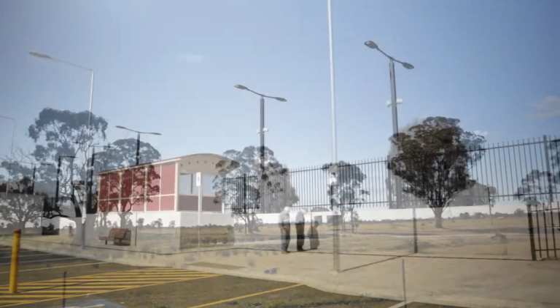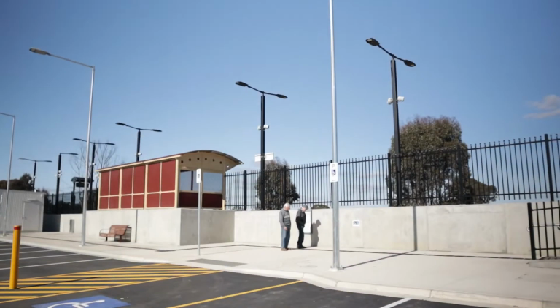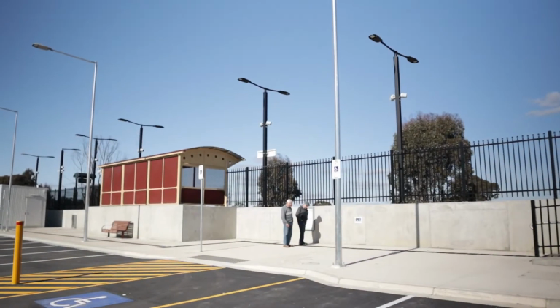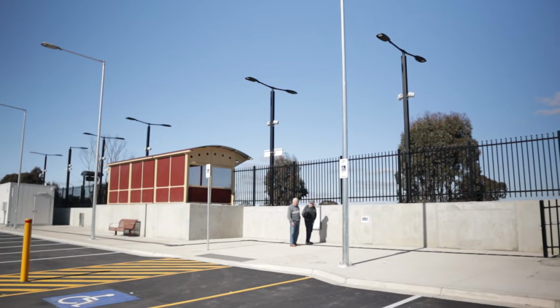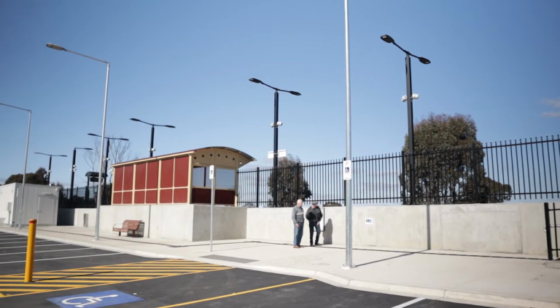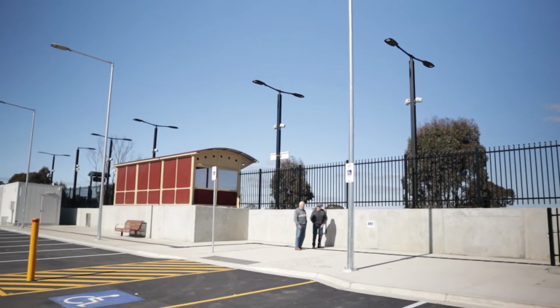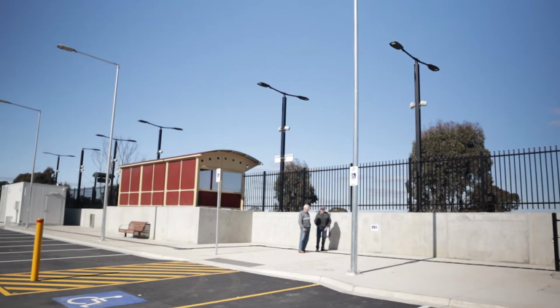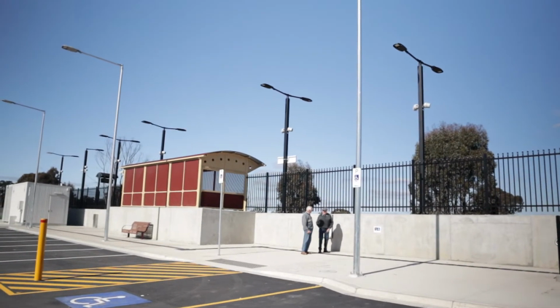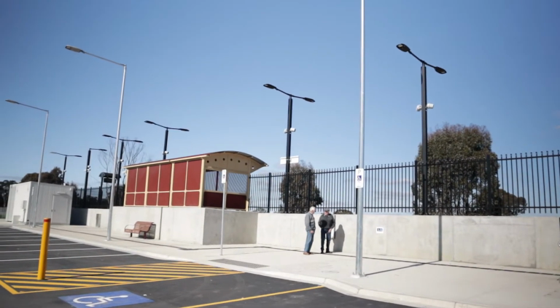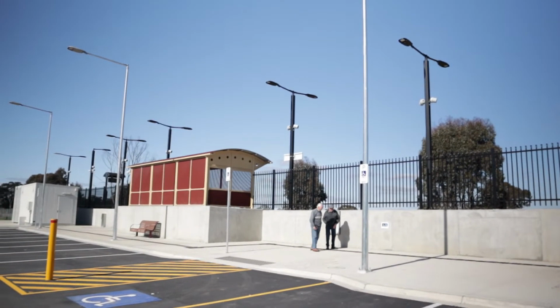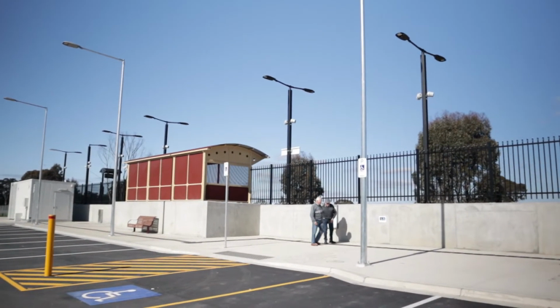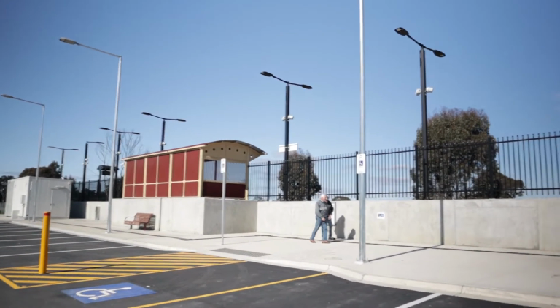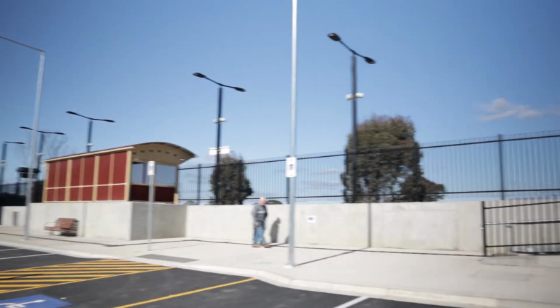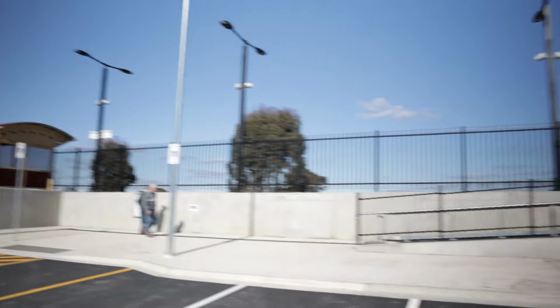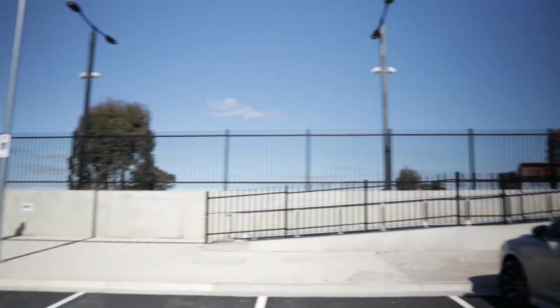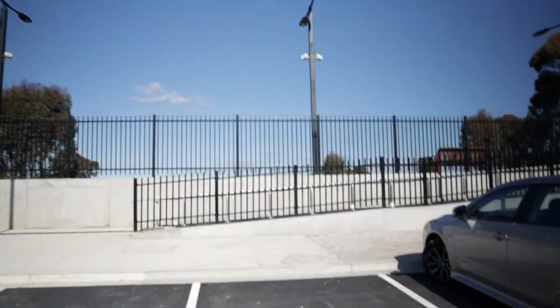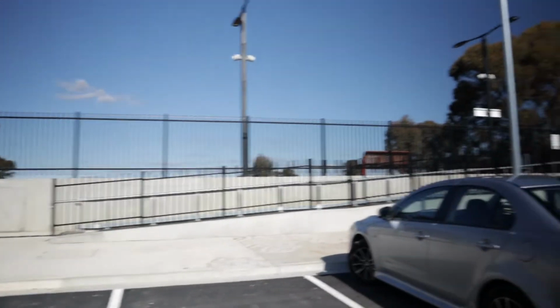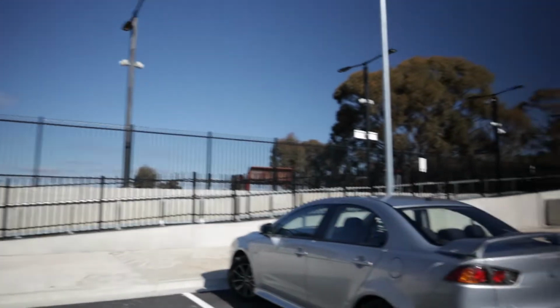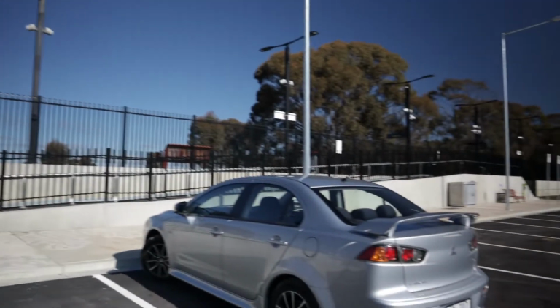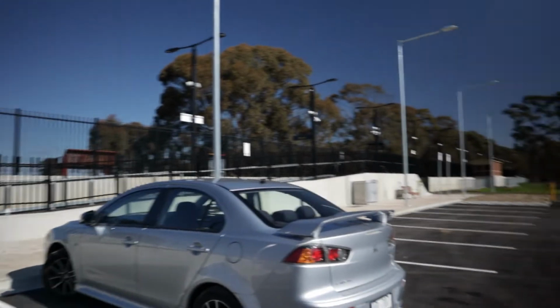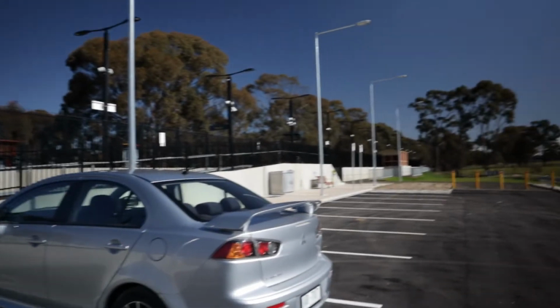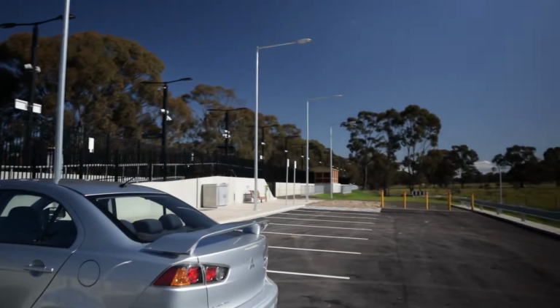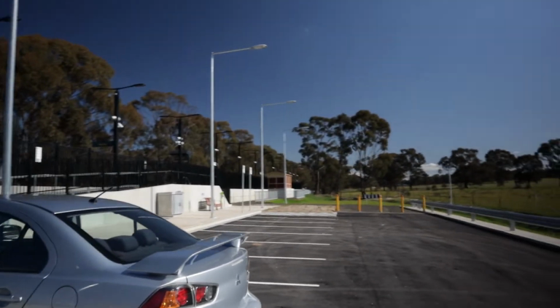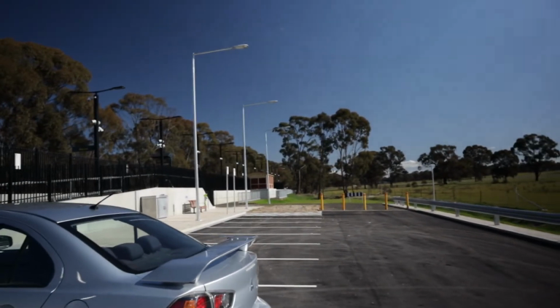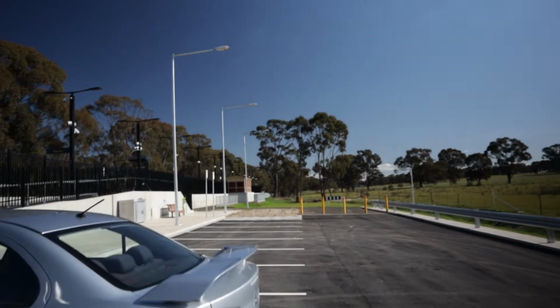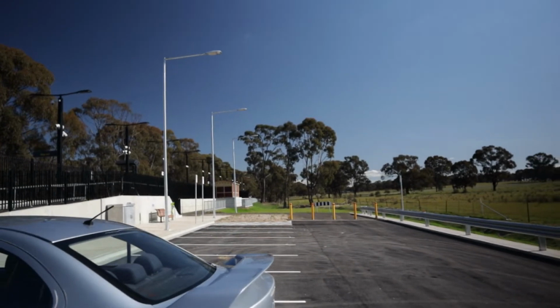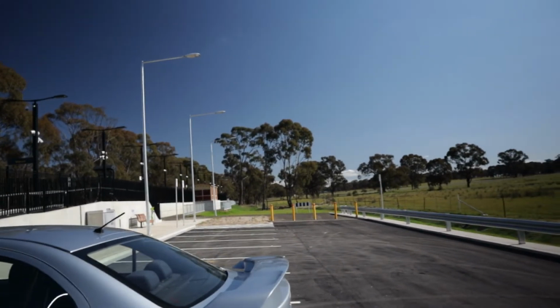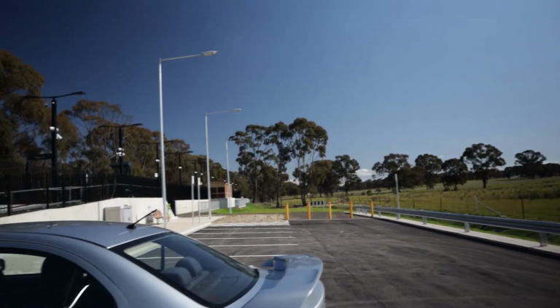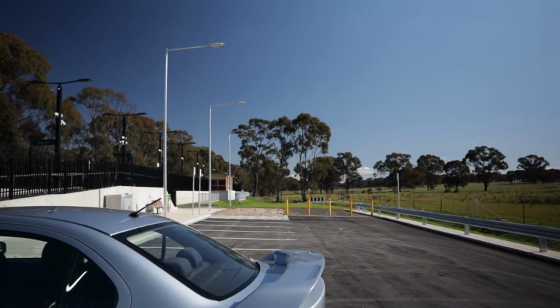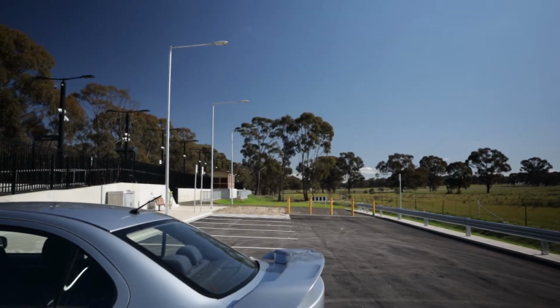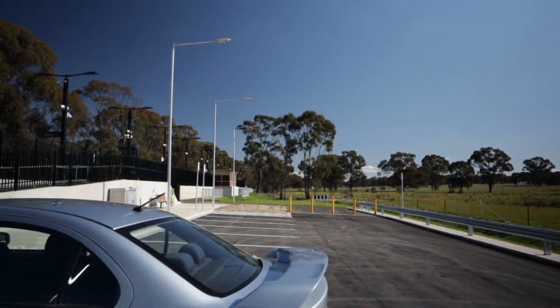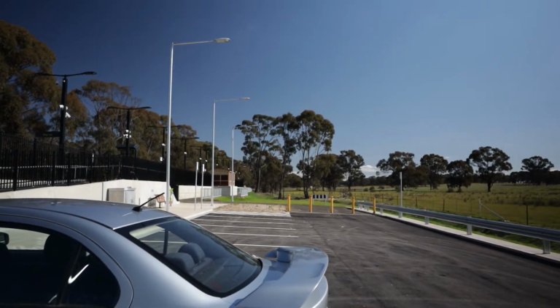I'm here with the Craven brothers and they tell me that this is built on what was known as a triangle paddock. The old fence line would have been in line there.